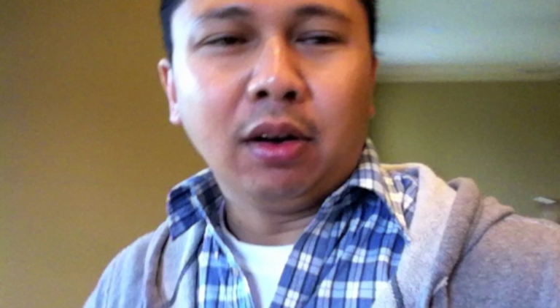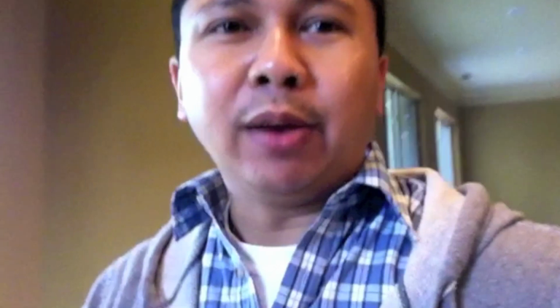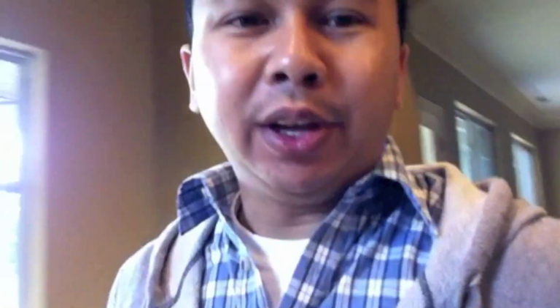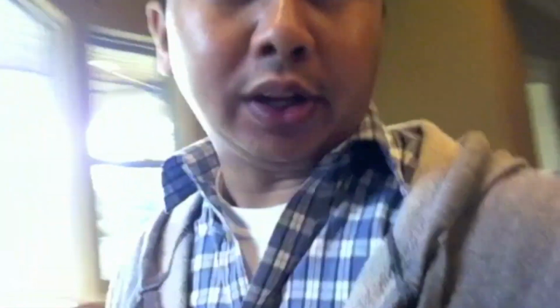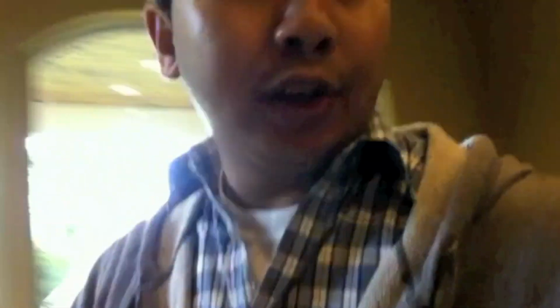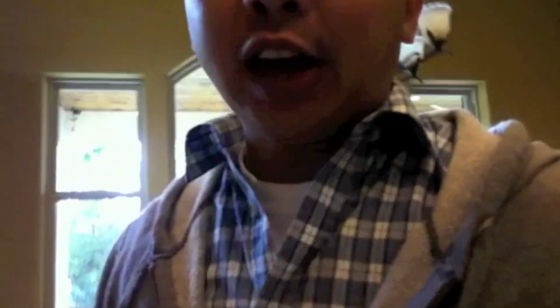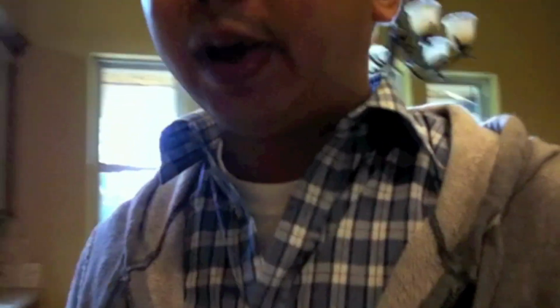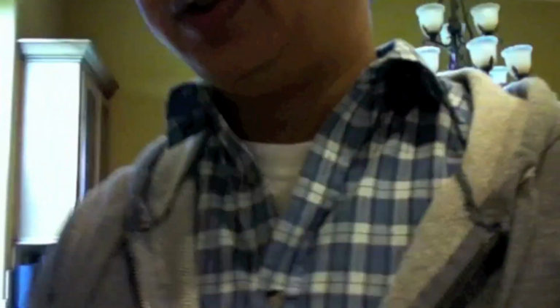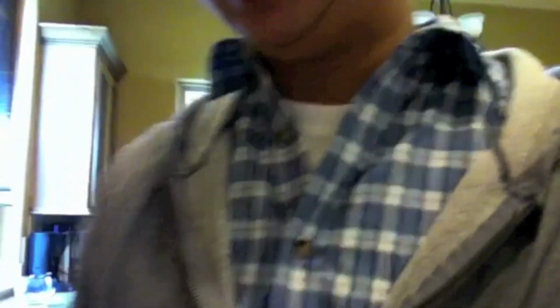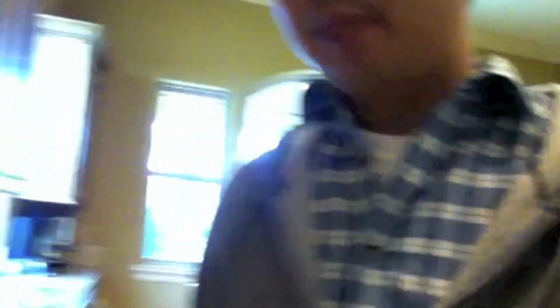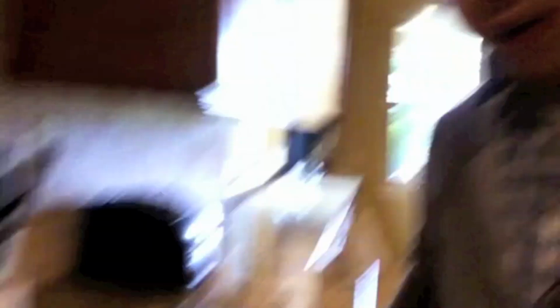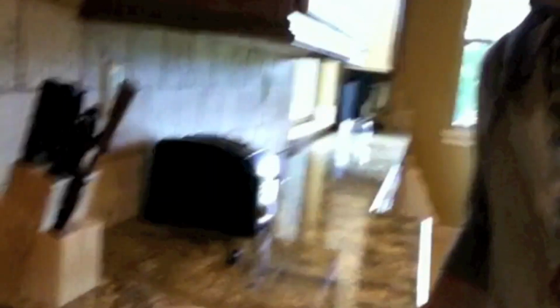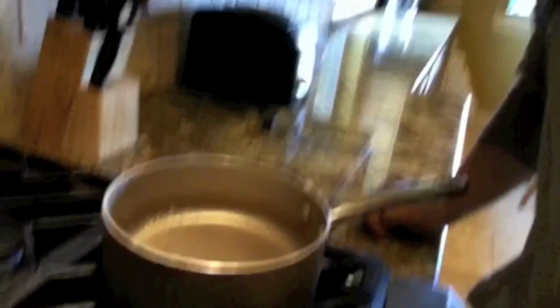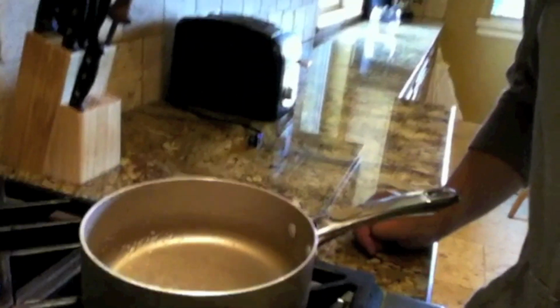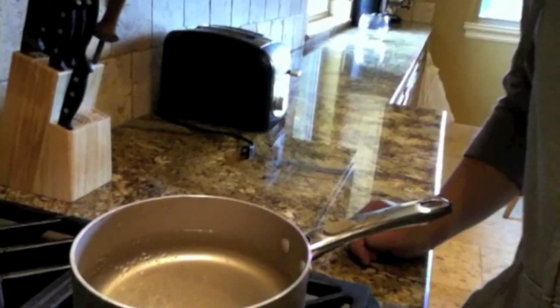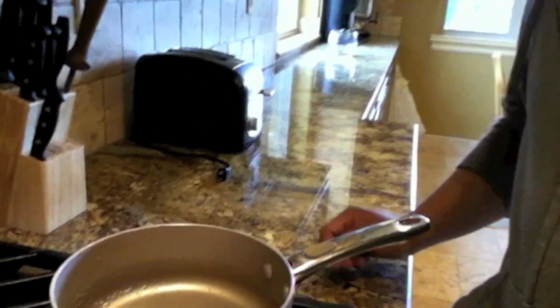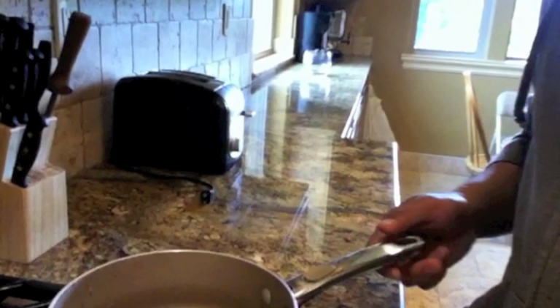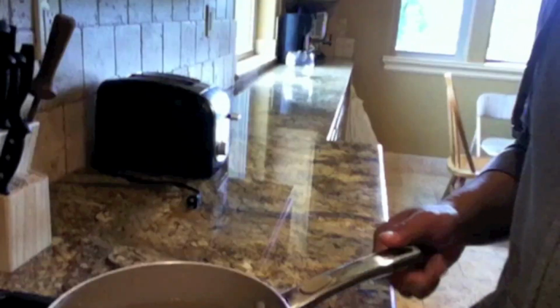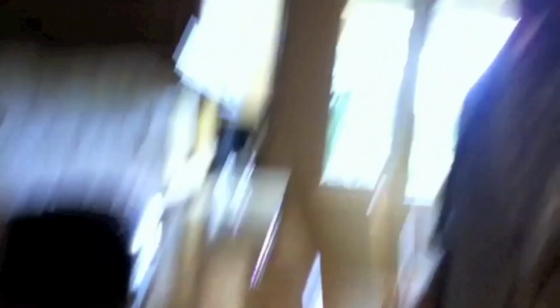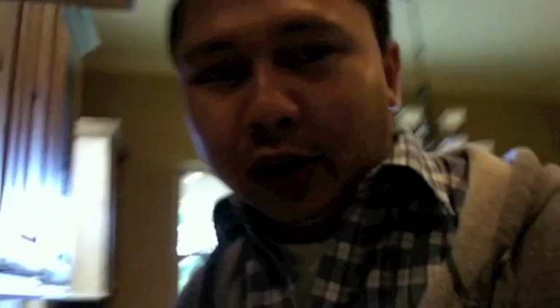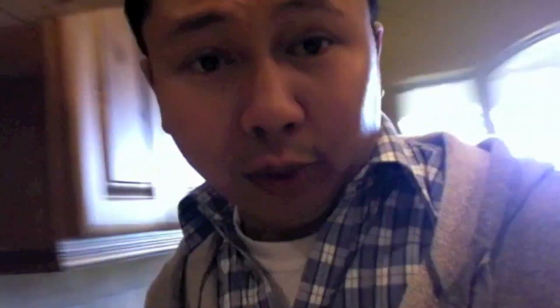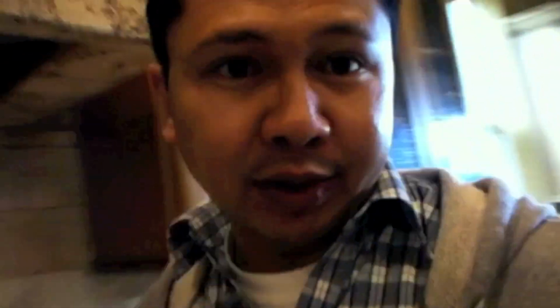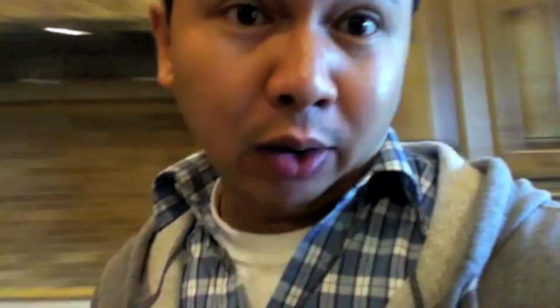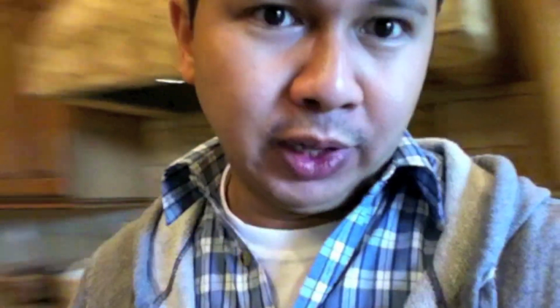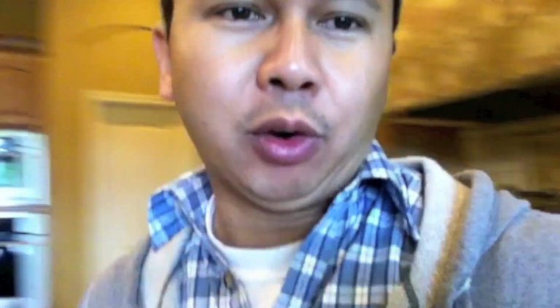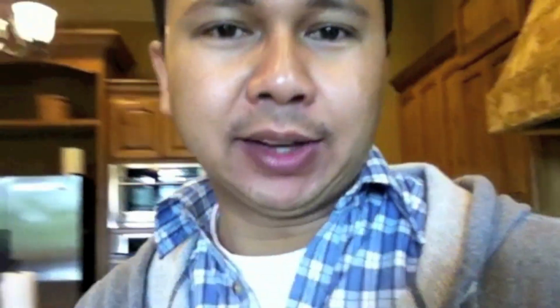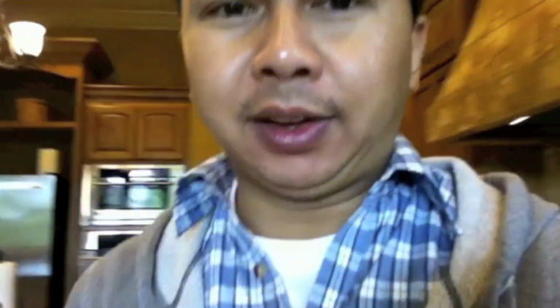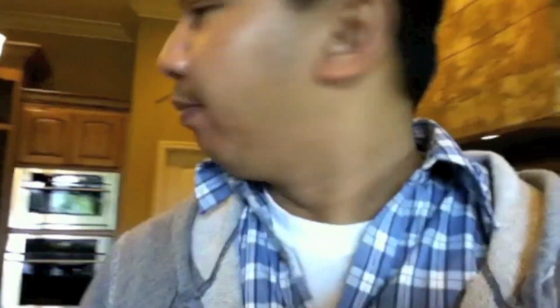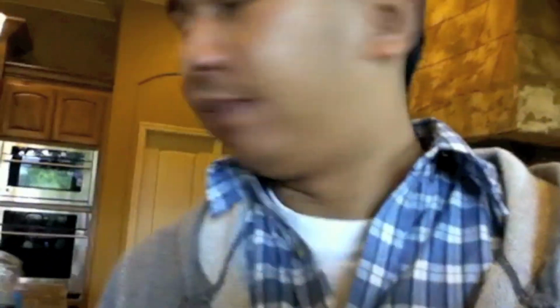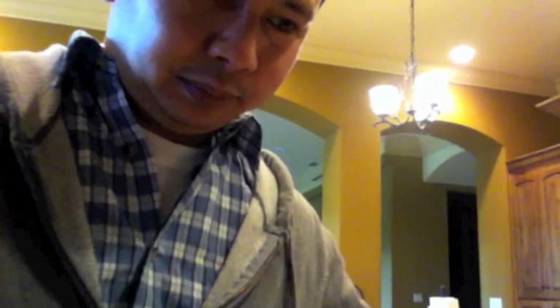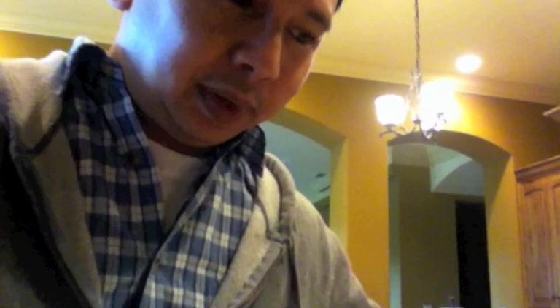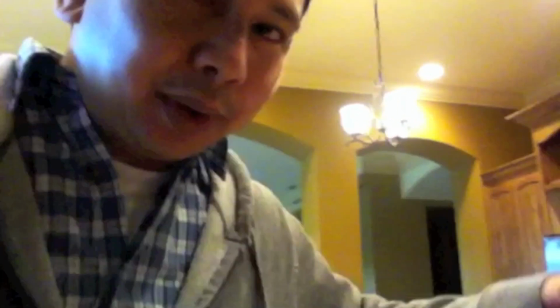All right, we're here in the kitchen. I am about to make some hot water. We're gonna do it the old-fashioned way over the stove and then we're gonna make some hot Kool-Aid. Hope you guys like it. Here we go.